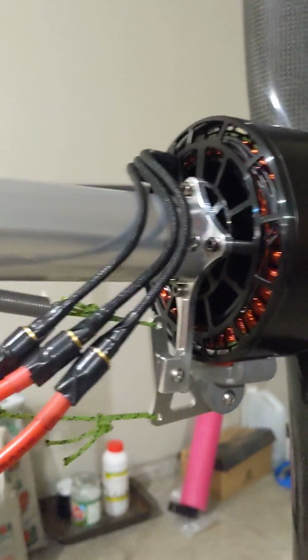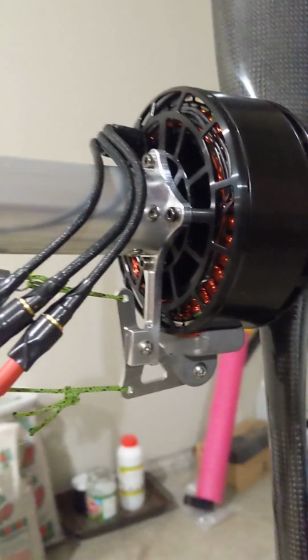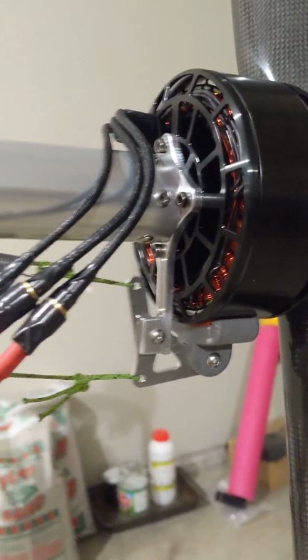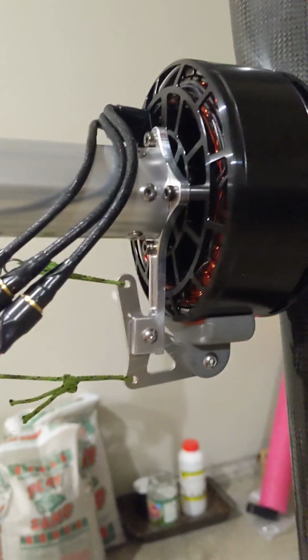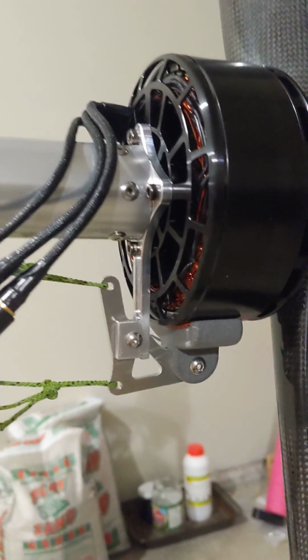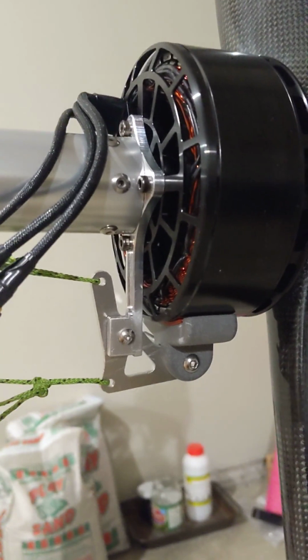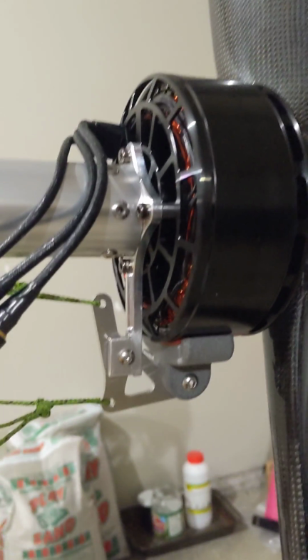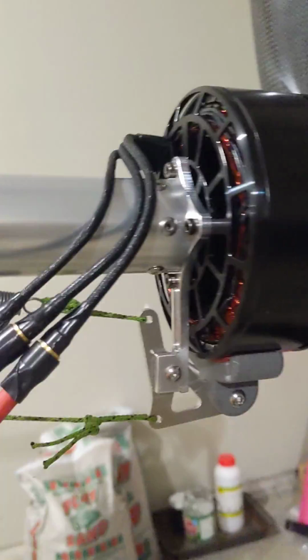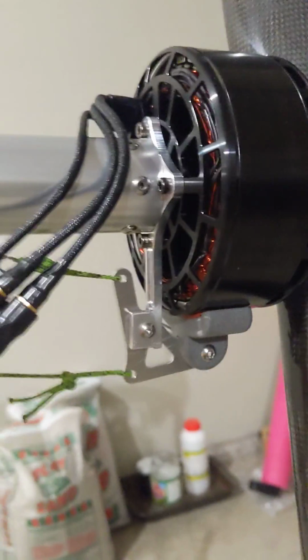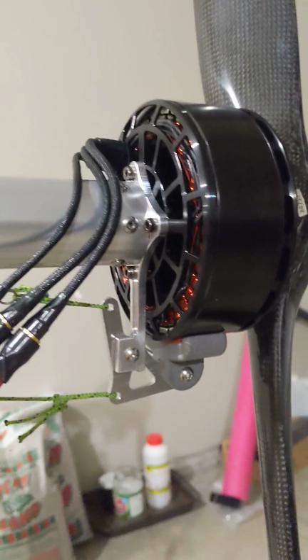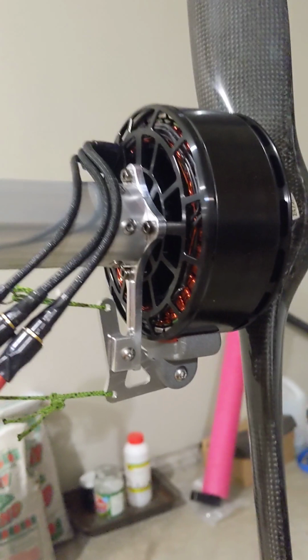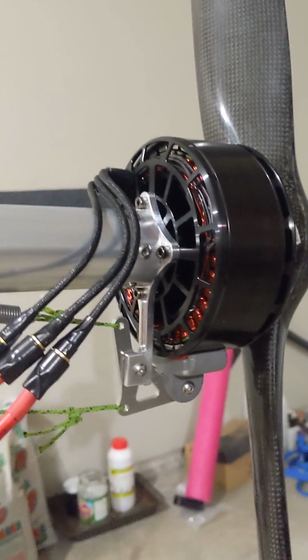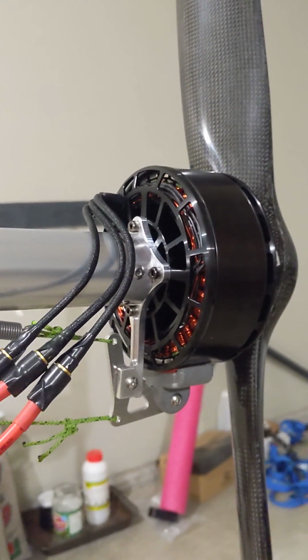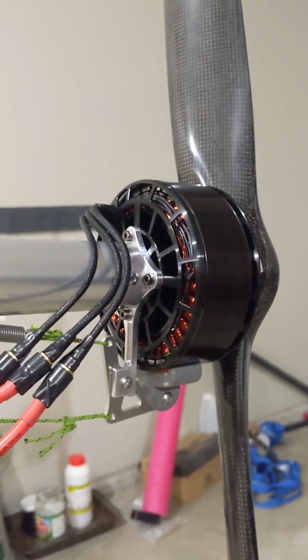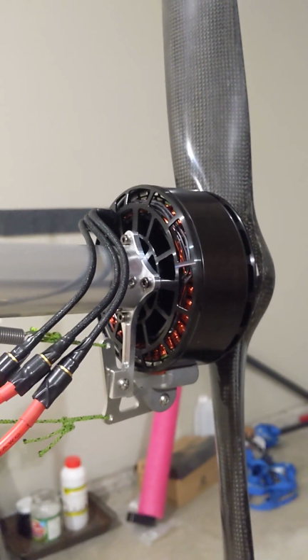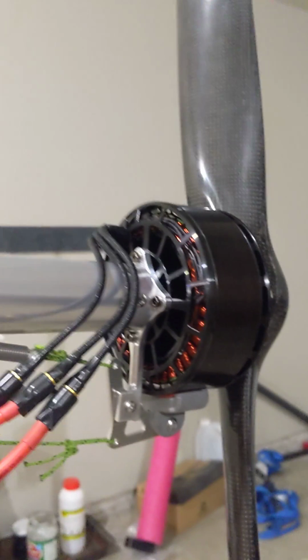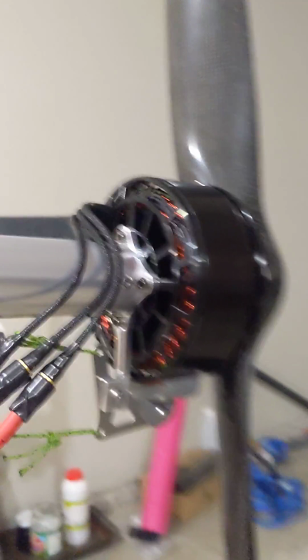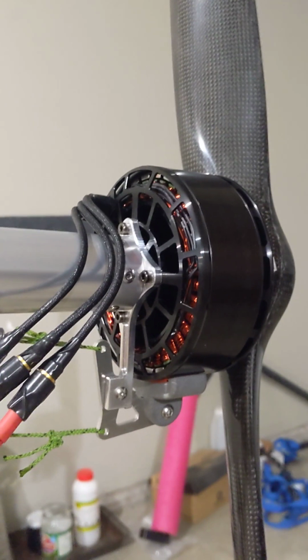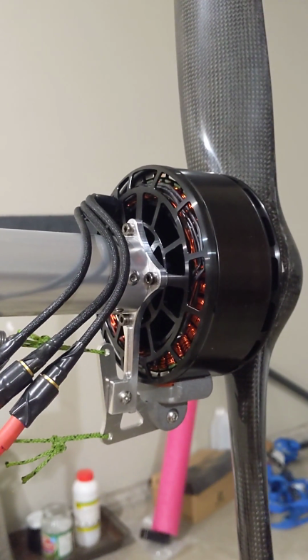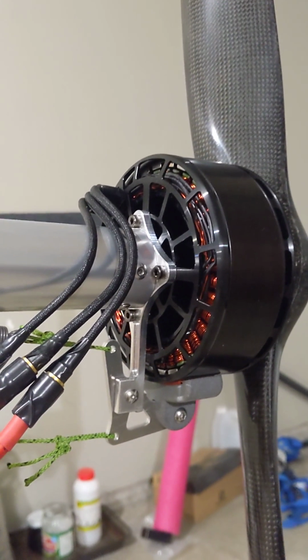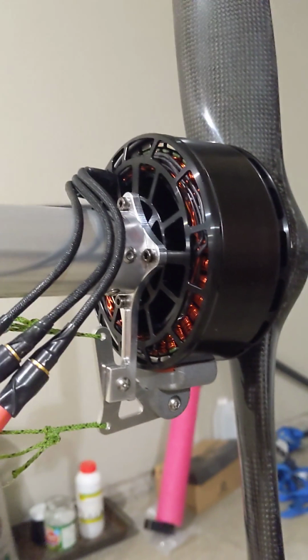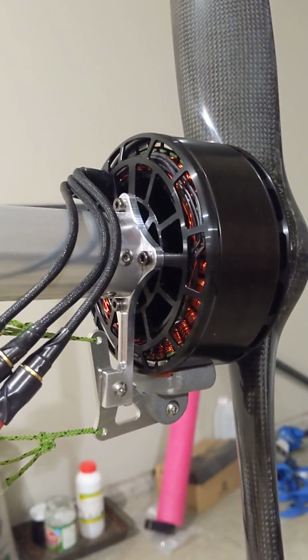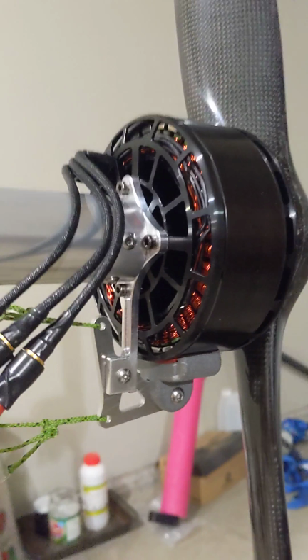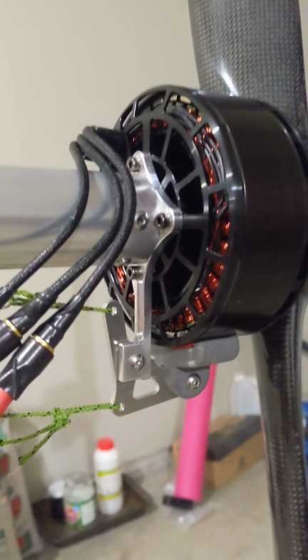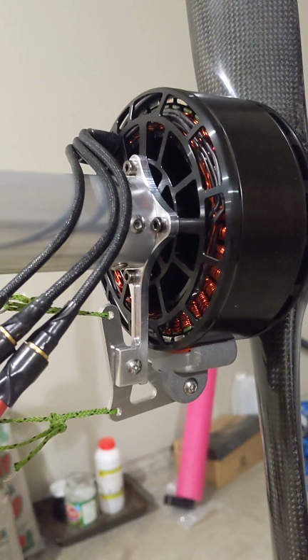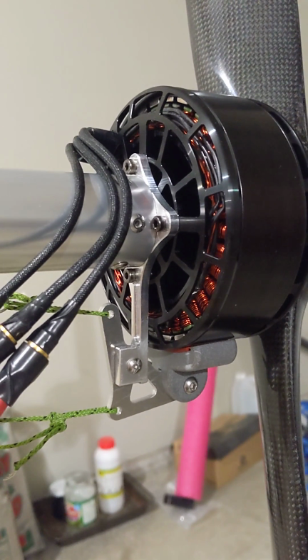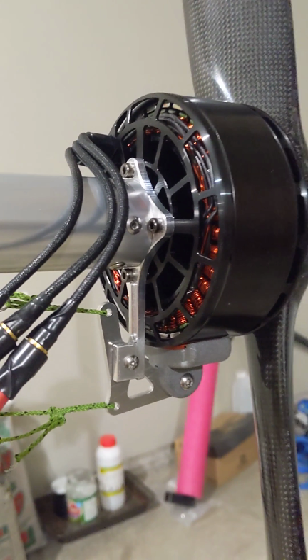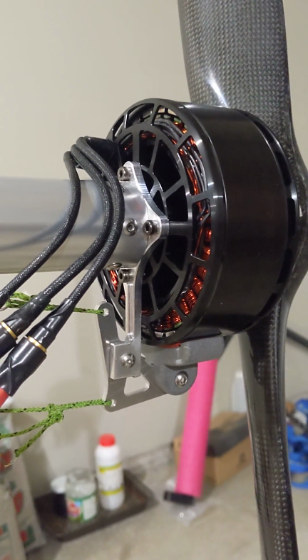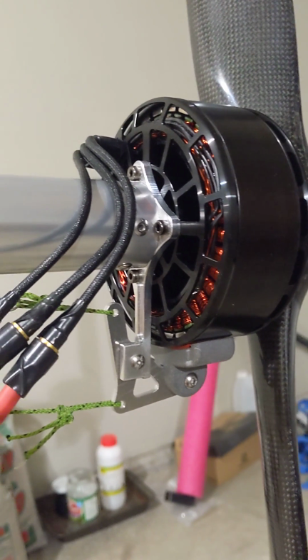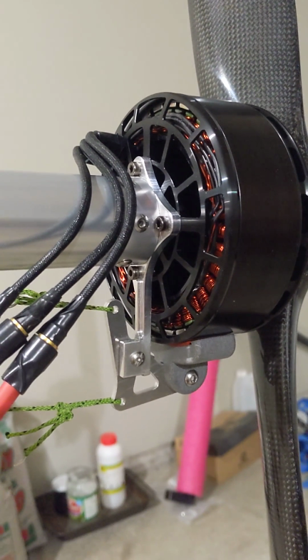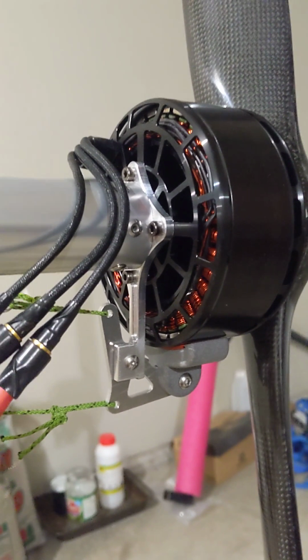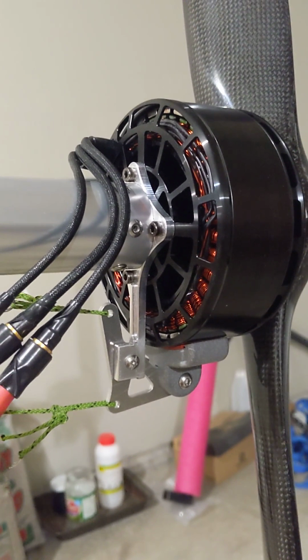I made the mechanical brake prototype for my unit to stop the propeller from windmilling and creating drag when the throttle is off. That's because my APD speed controller doesn't have an electronic brake, unfortunately.